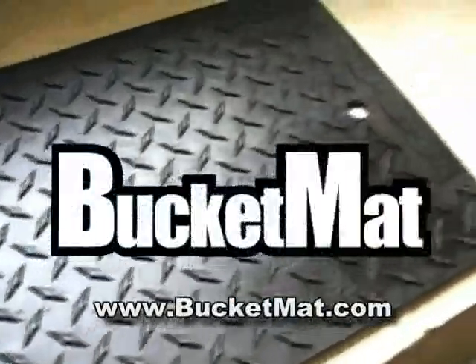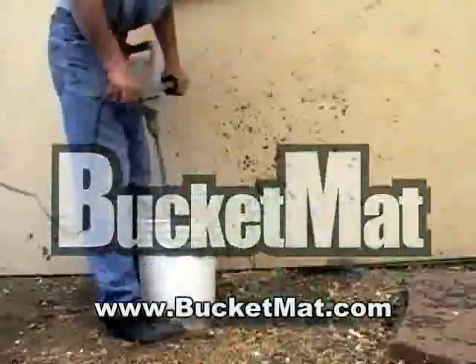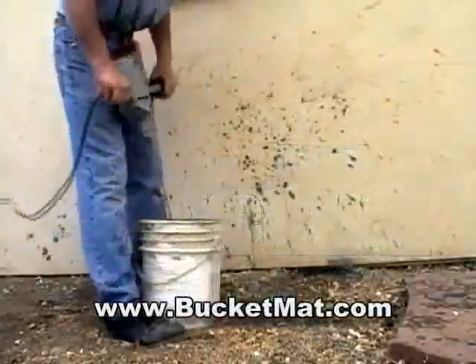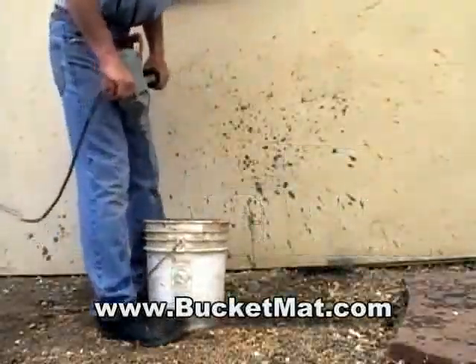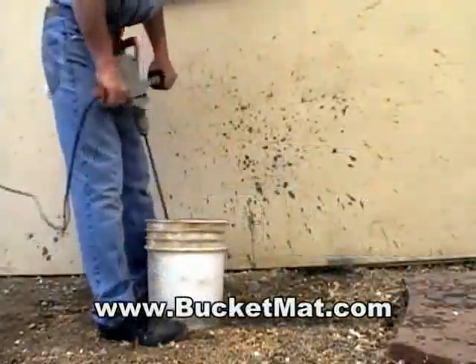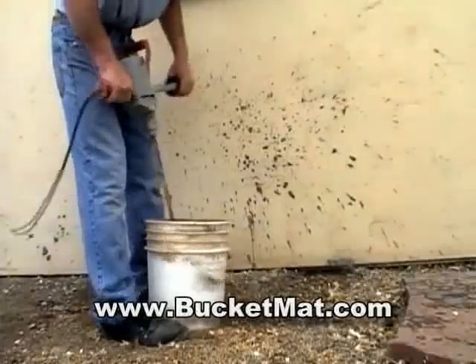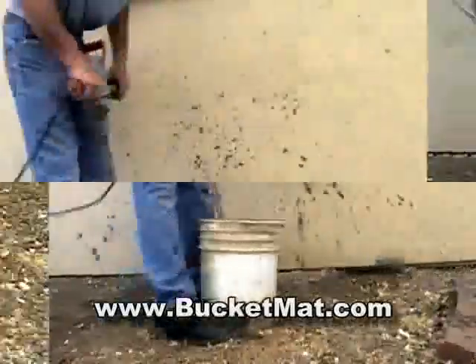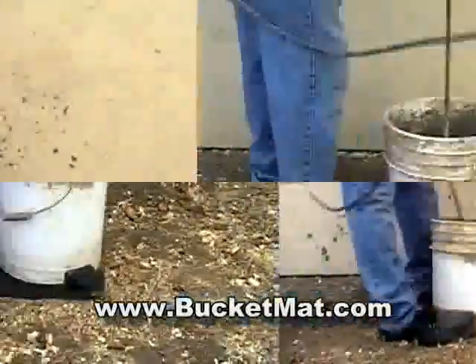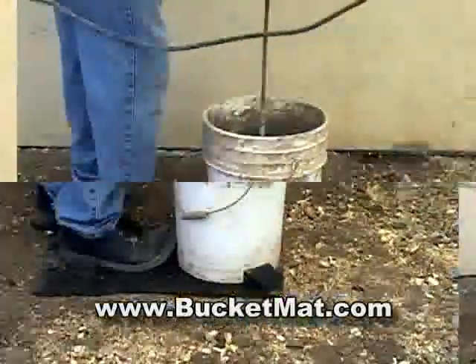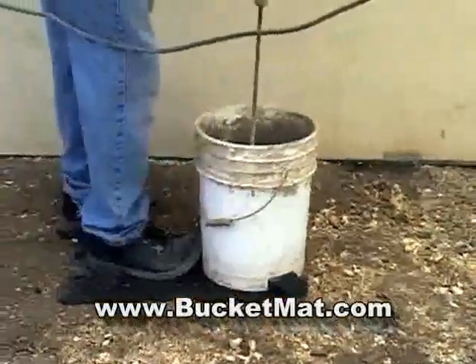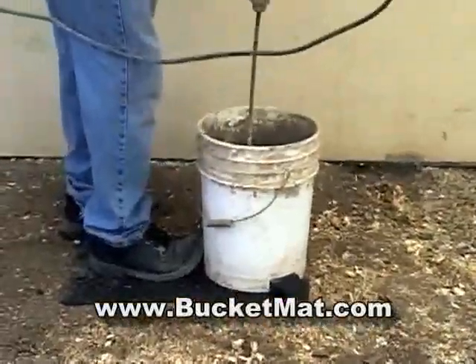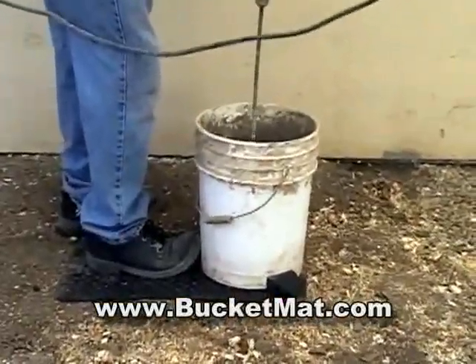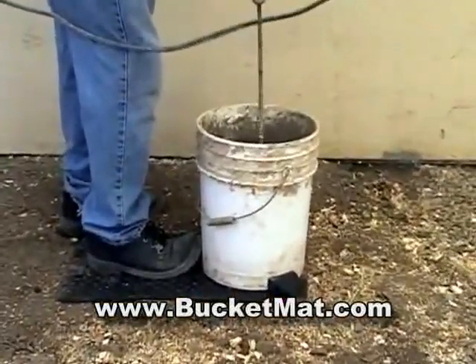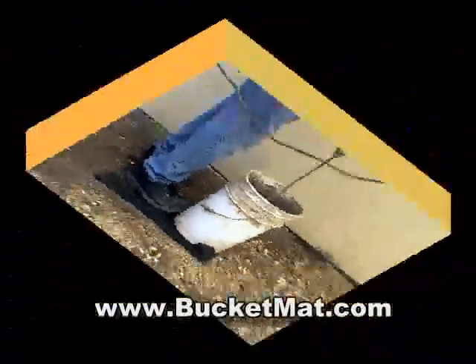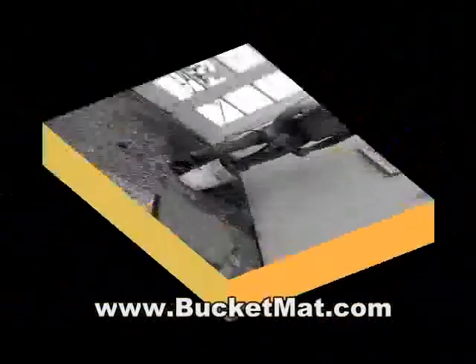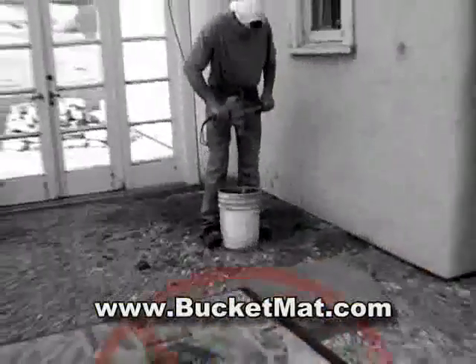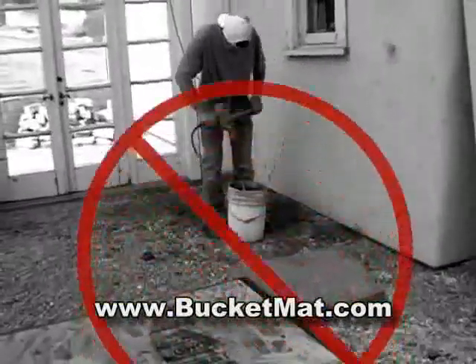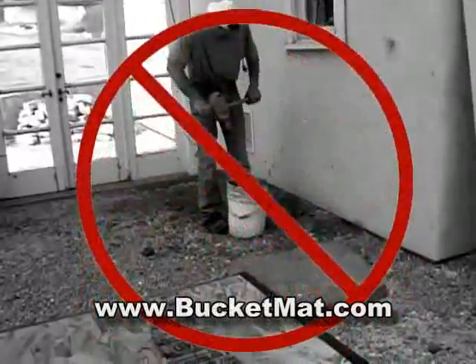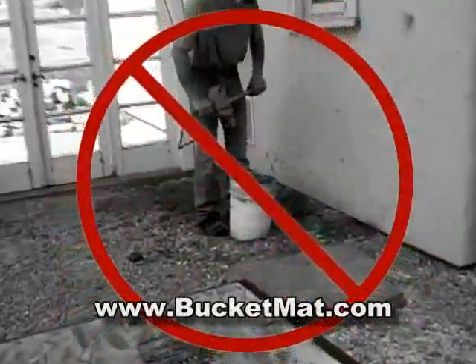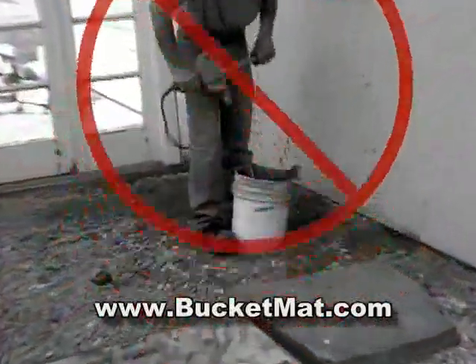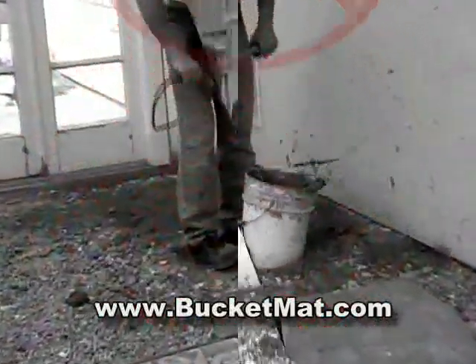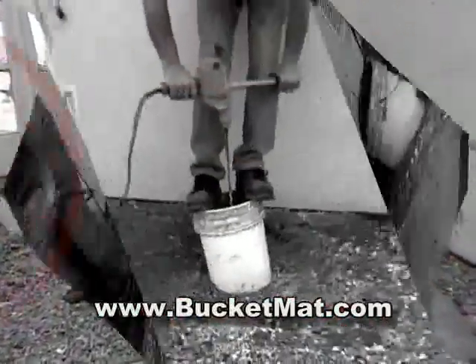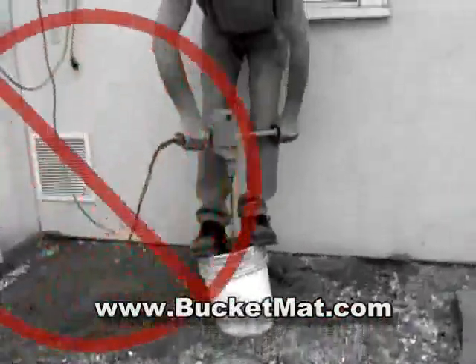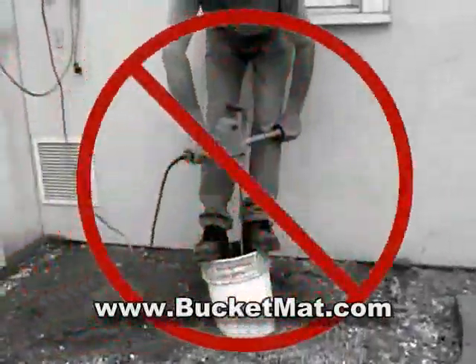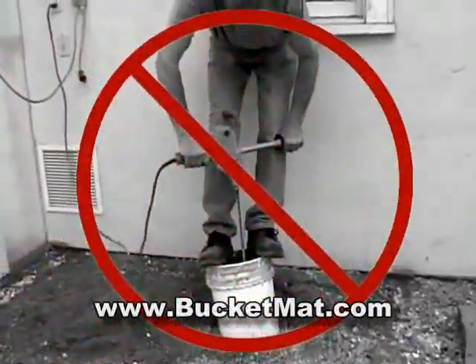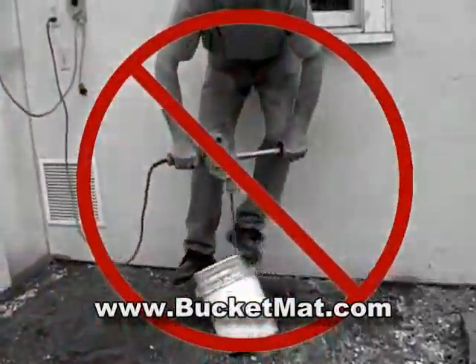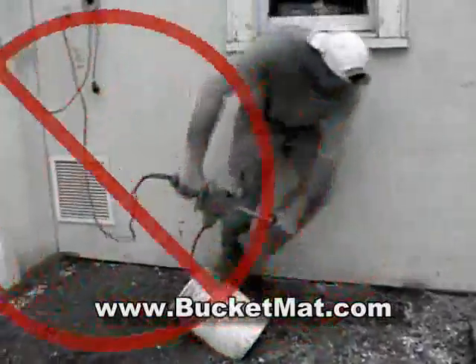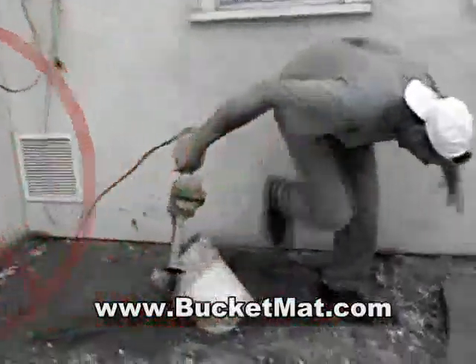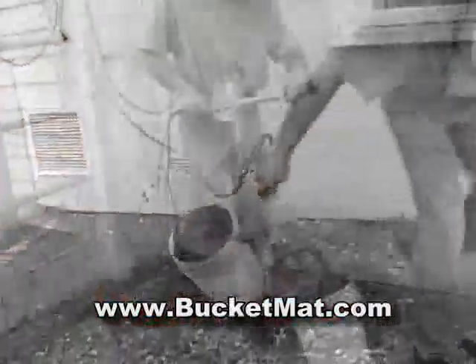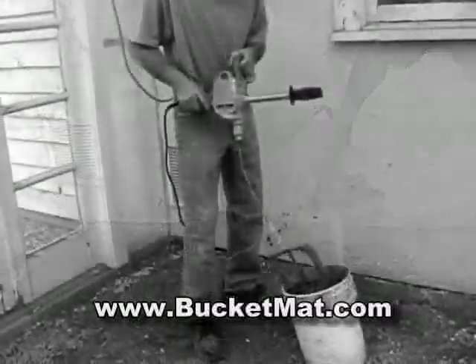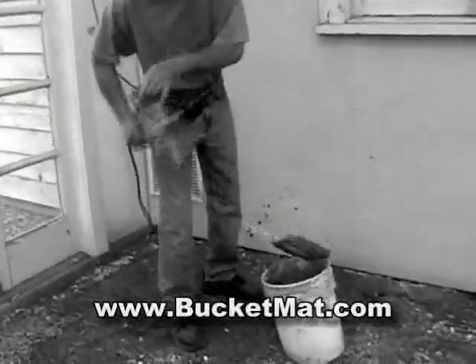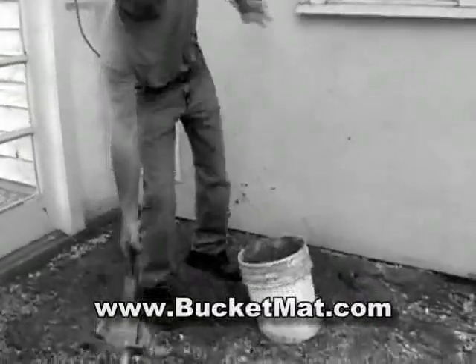Mixing always causes buckets to spin out of control, but with a bucket mat, out of control spinning is eliminated. No more holding a bucket between your legs and feet, and no more standing on the rim to hold it still. Traditional methods can be messy and very dangerous.